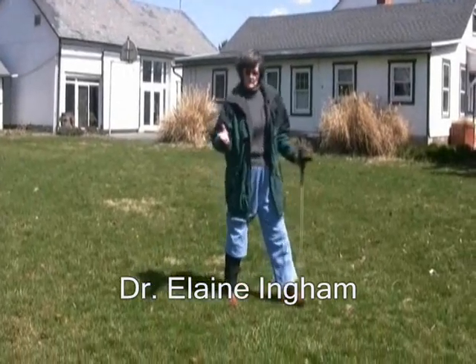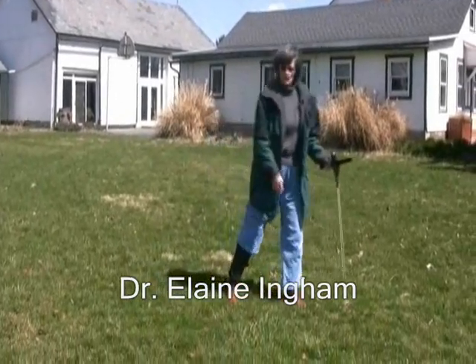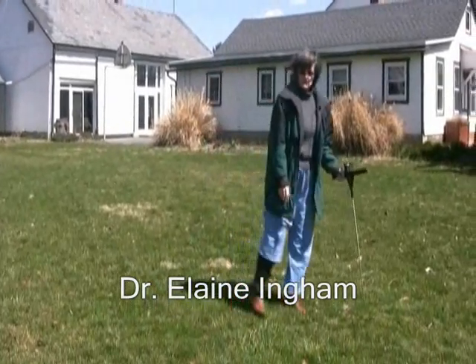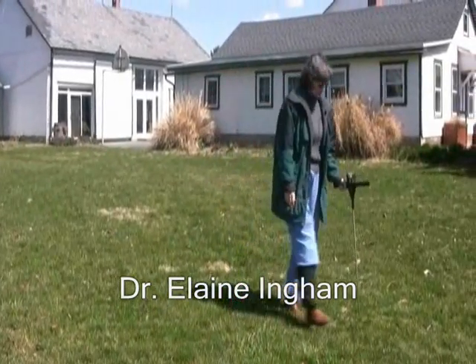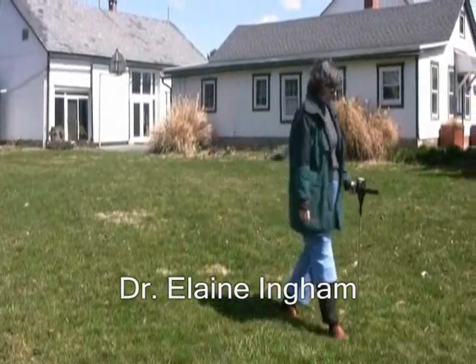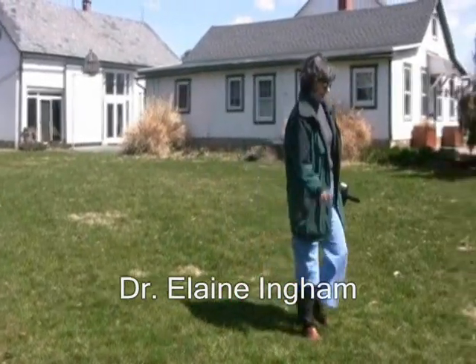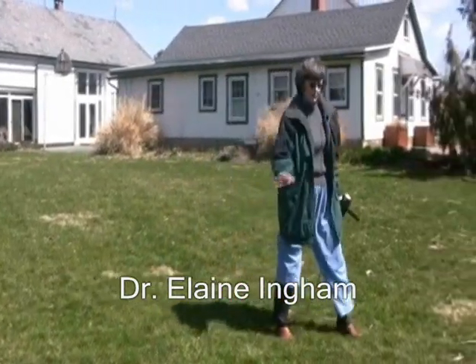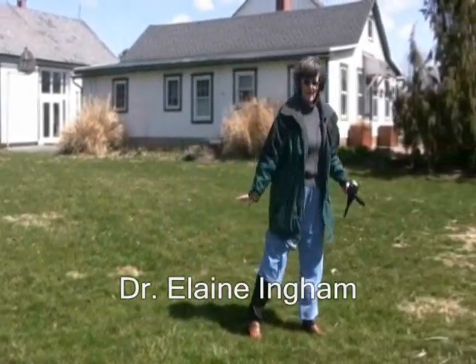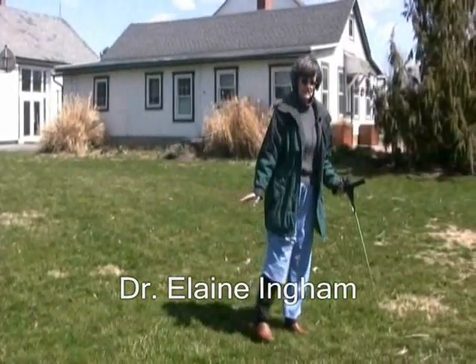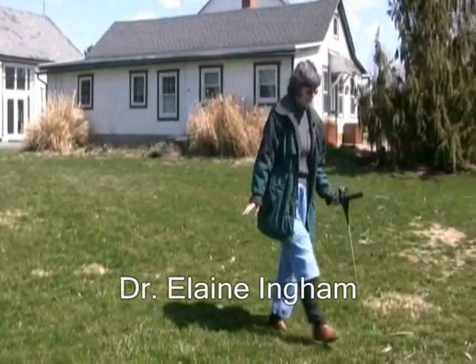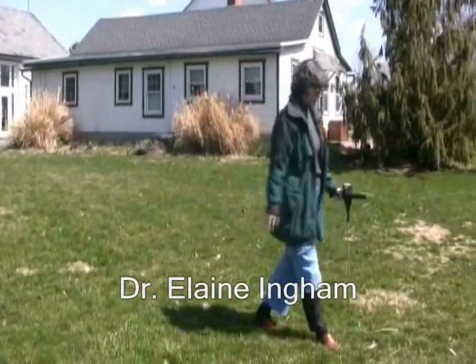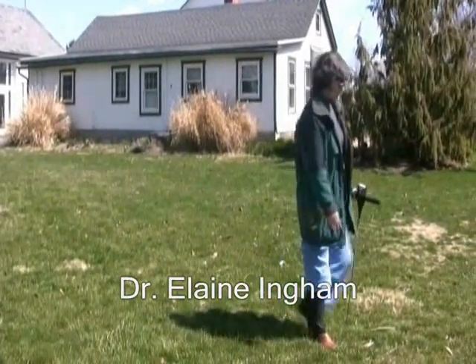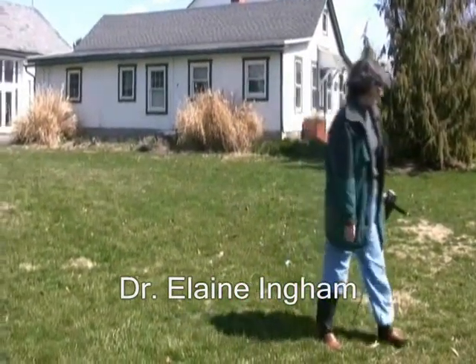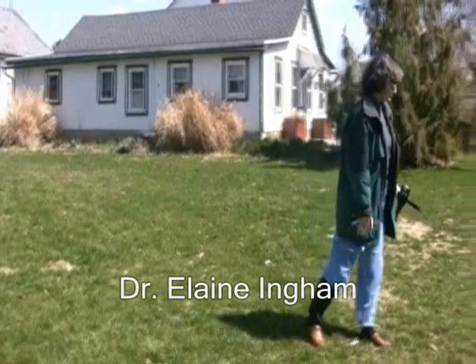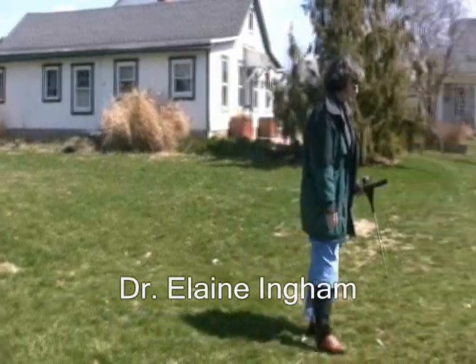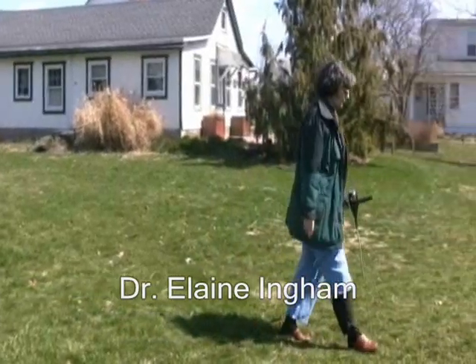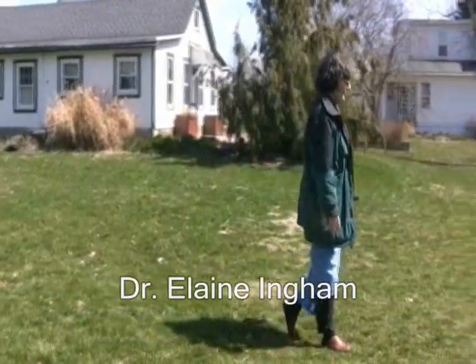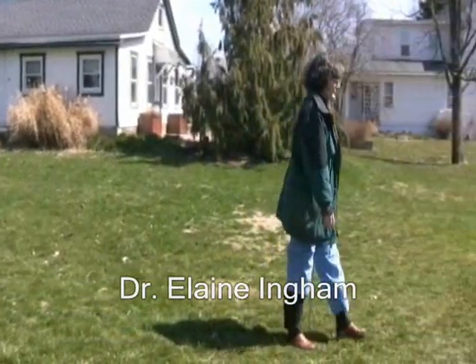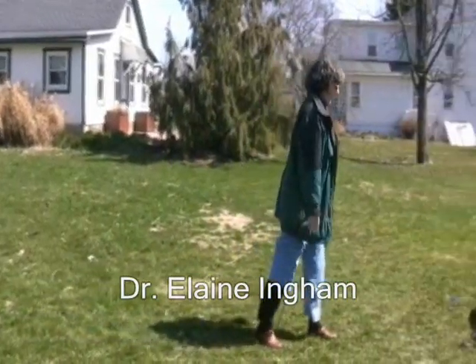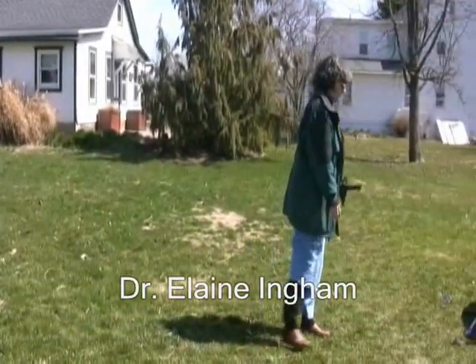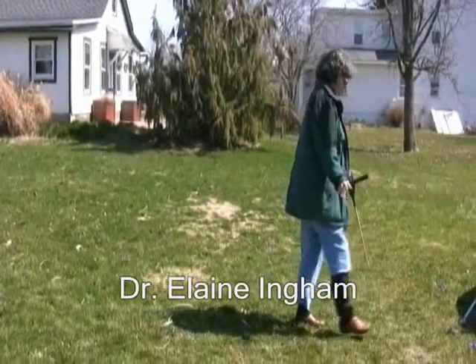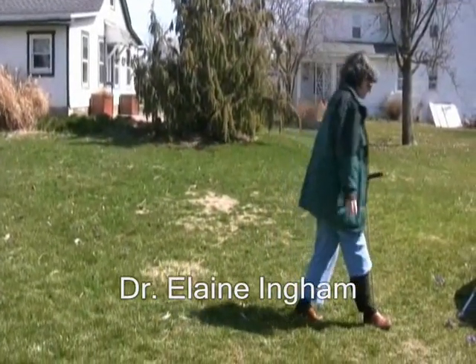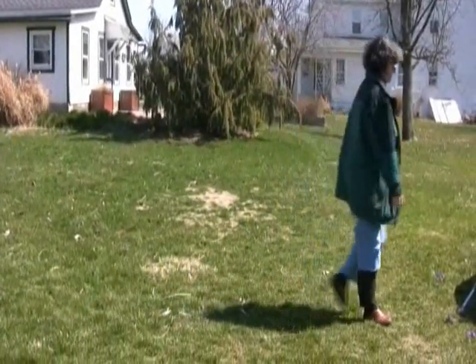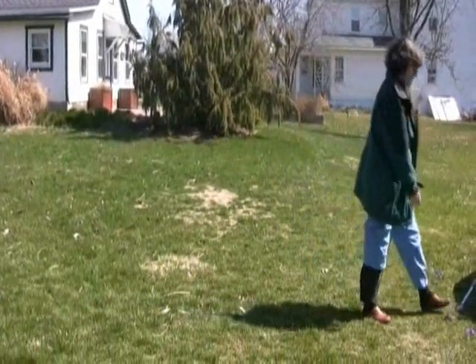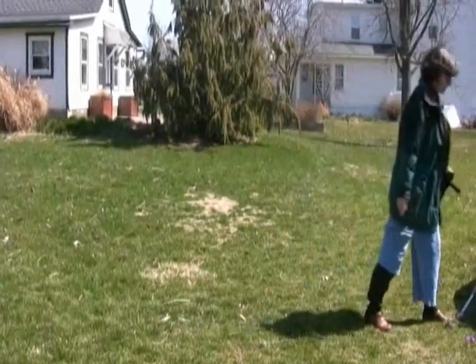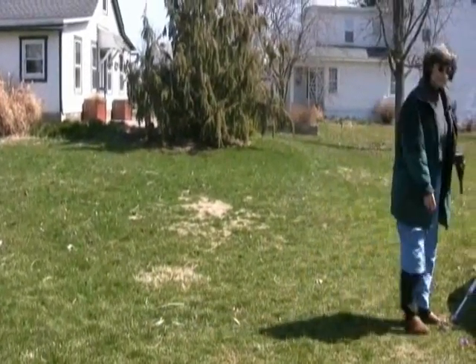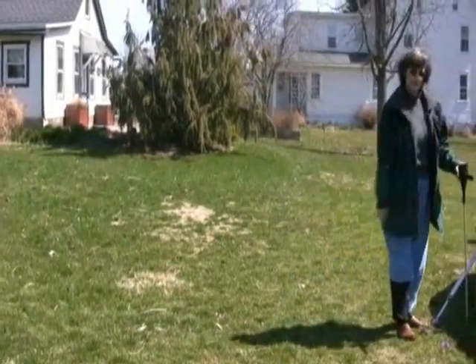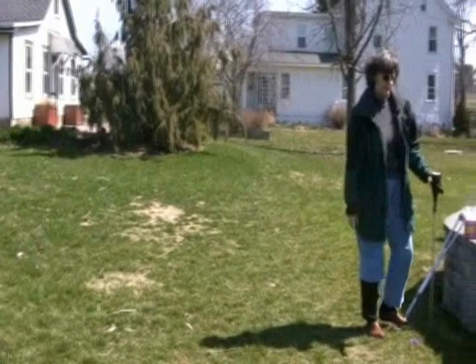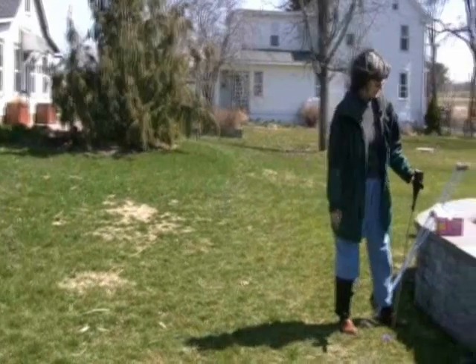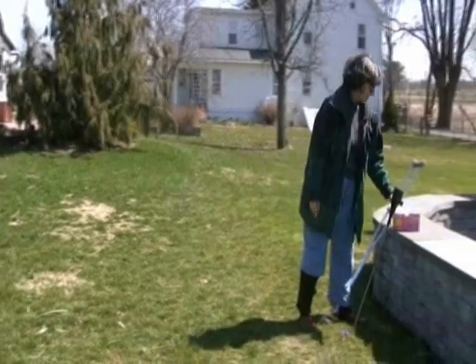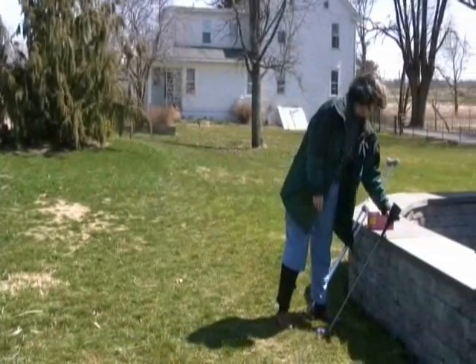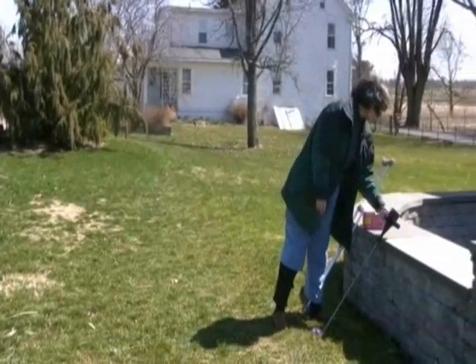When we start looking at how we are going to actually sample this soil for the biology present in the soil, we're going to go over and get a slightly different instrument.